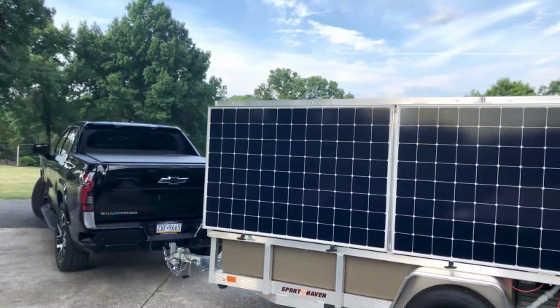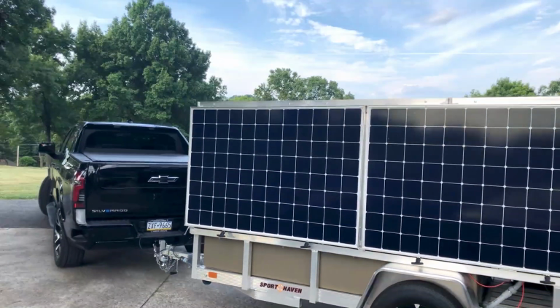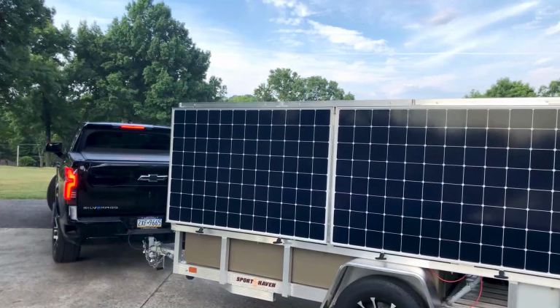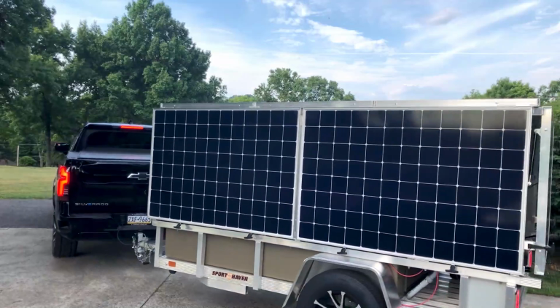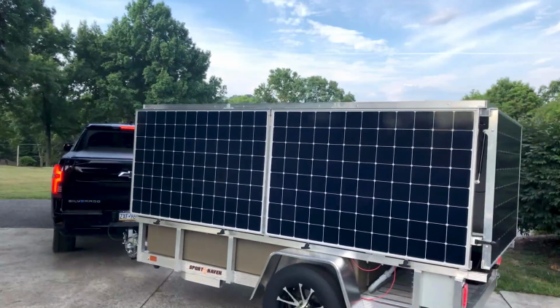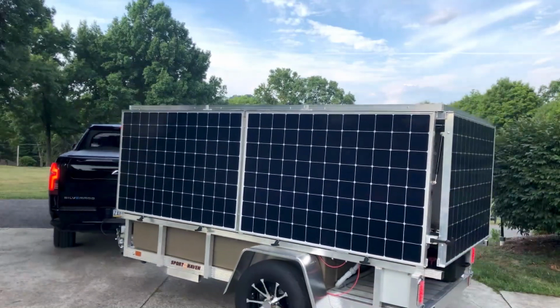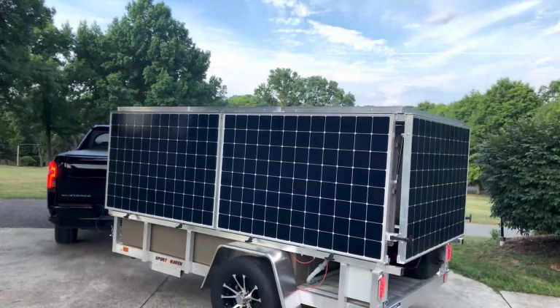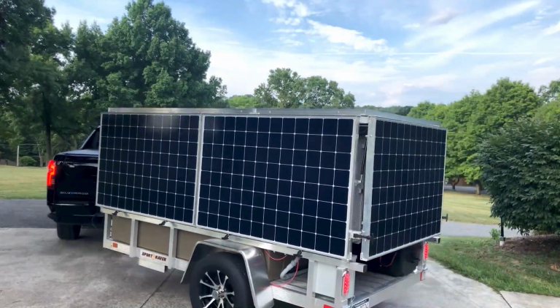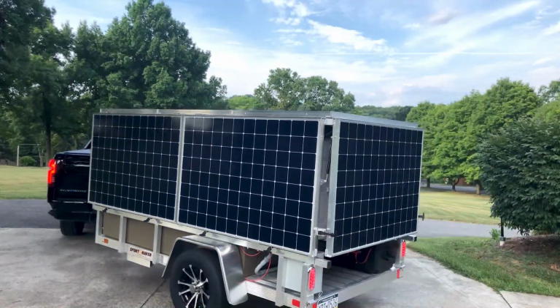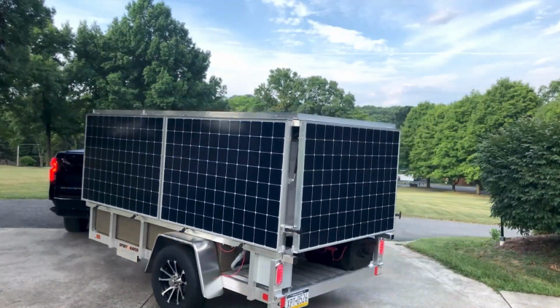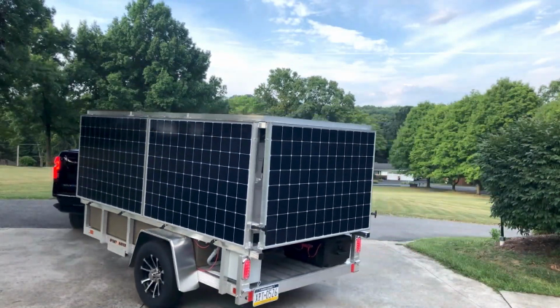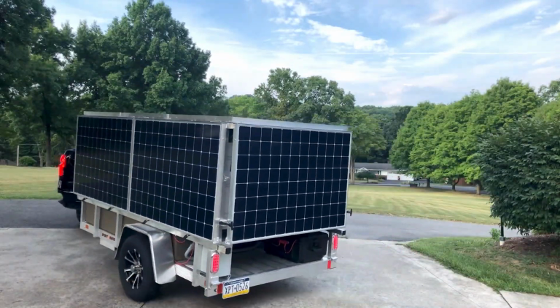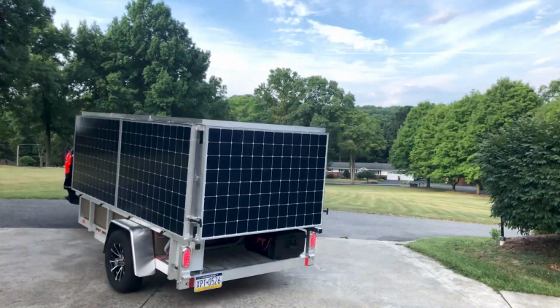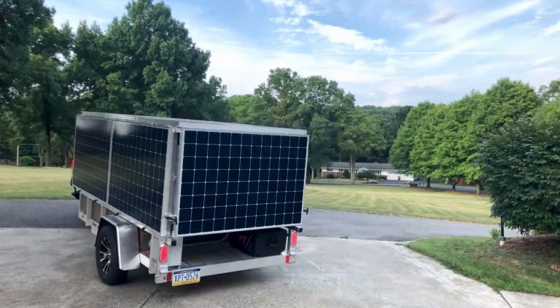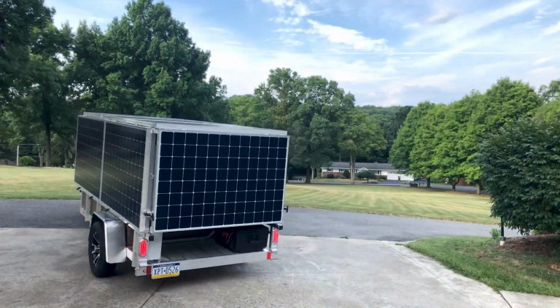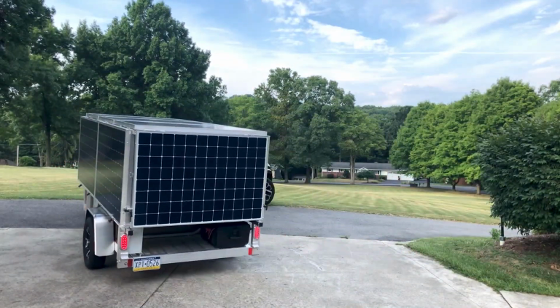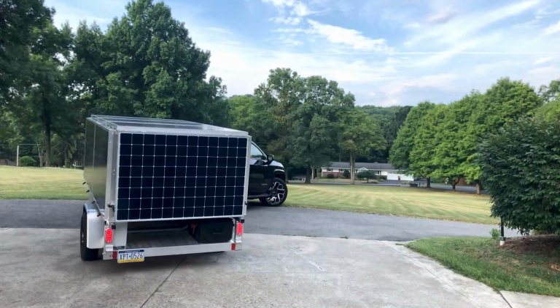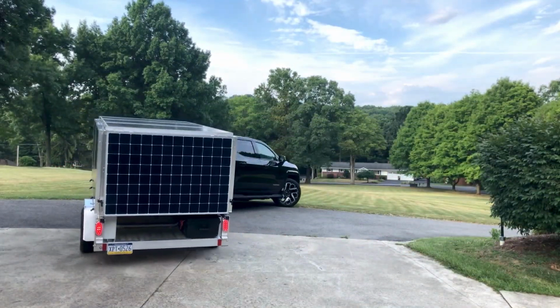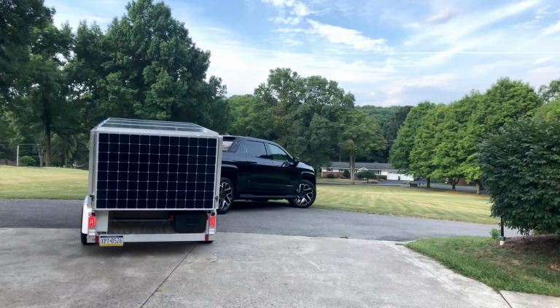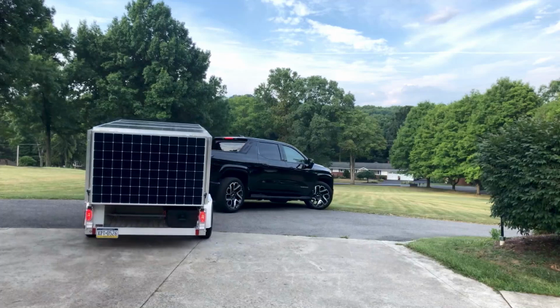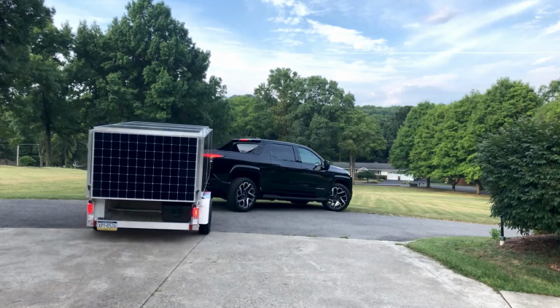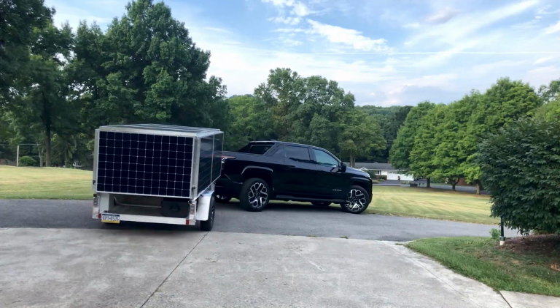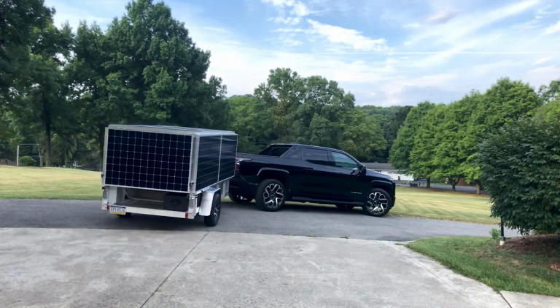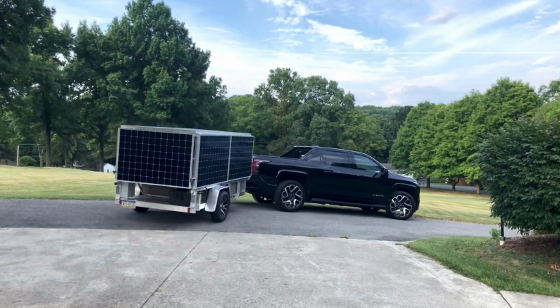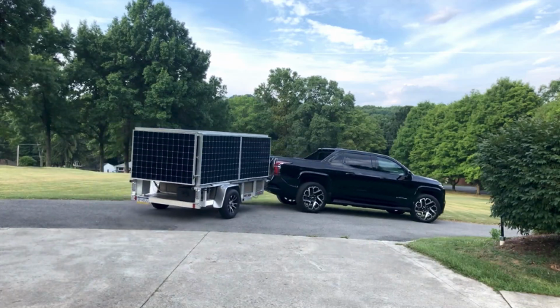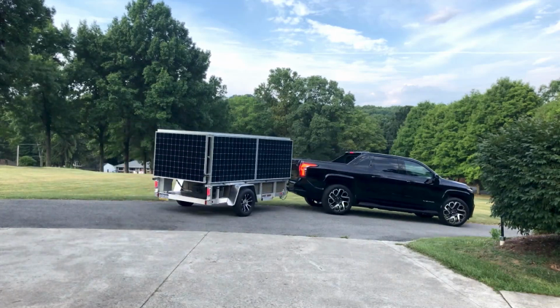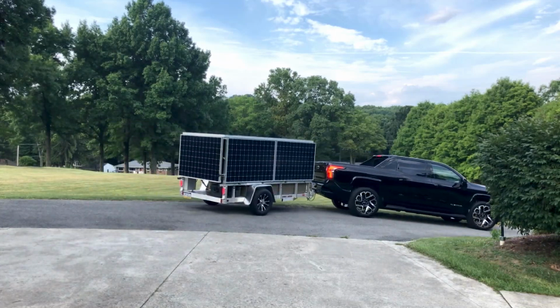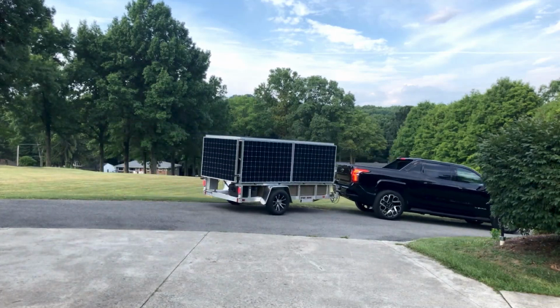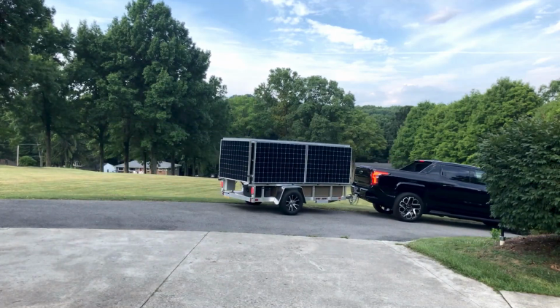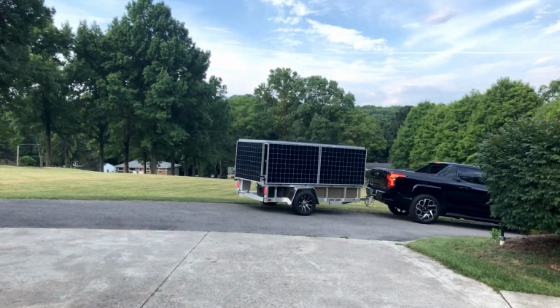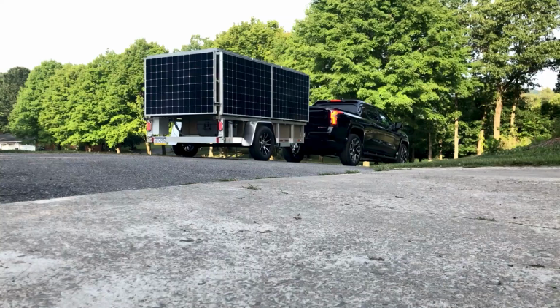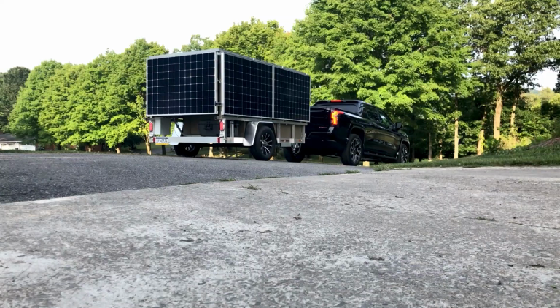Then I built Solar Trailer Version 1 — I covered that on this channel. Did some range testing with that, came in a little heavy, which prompted Solar Trailer Version 2.